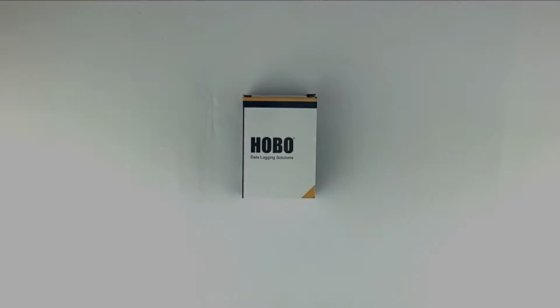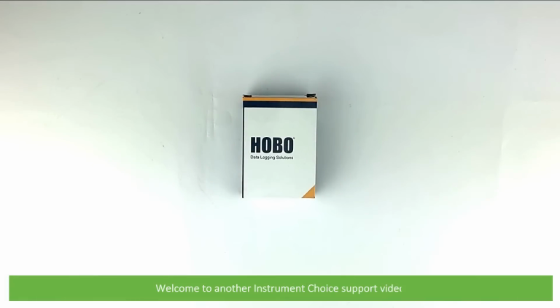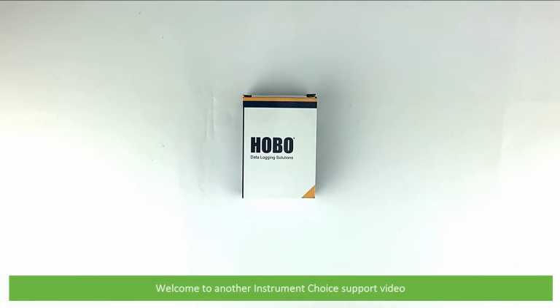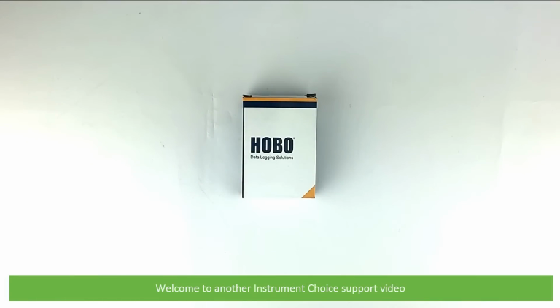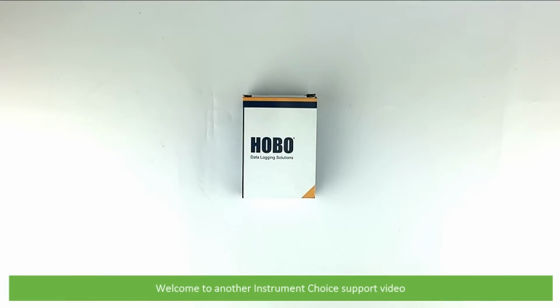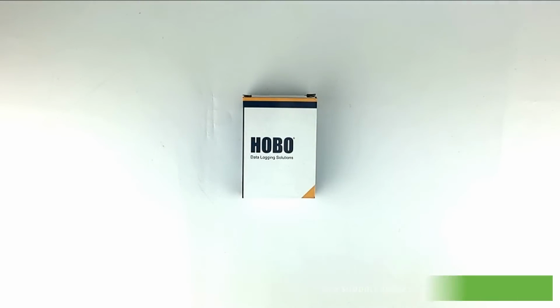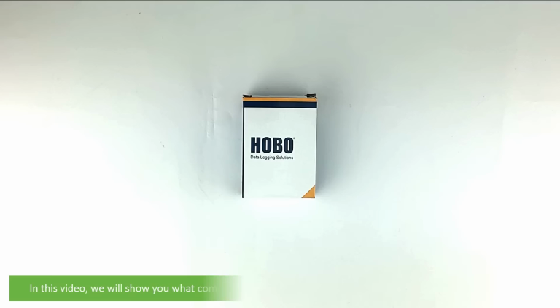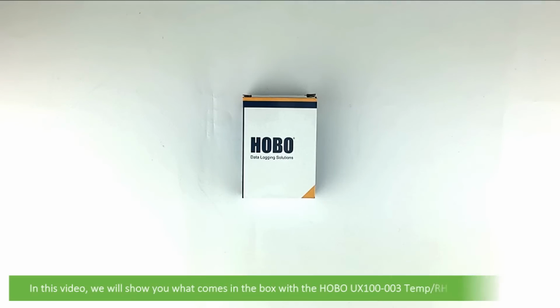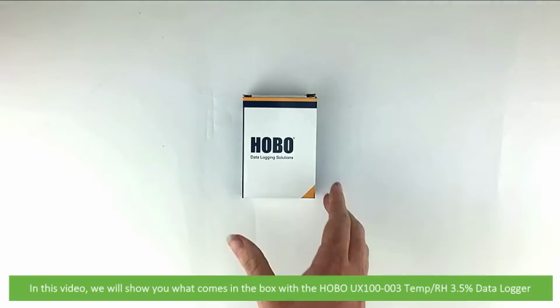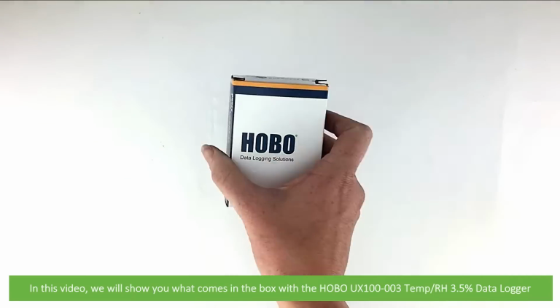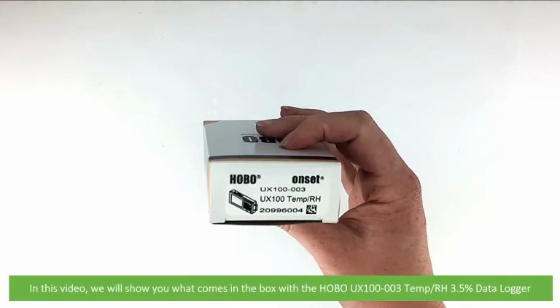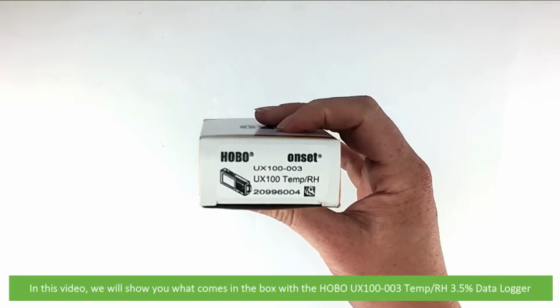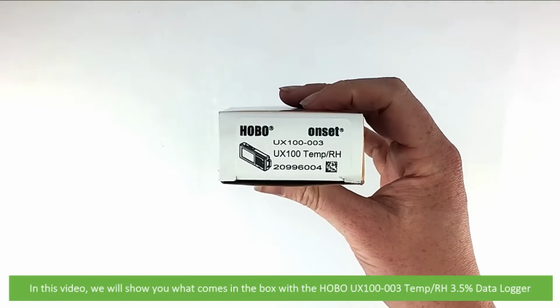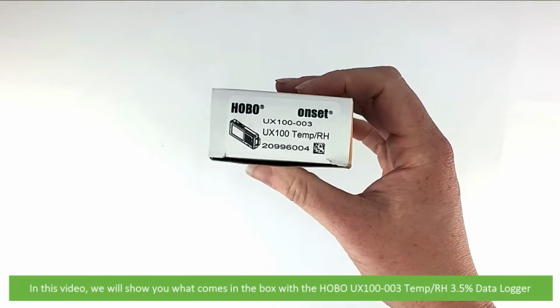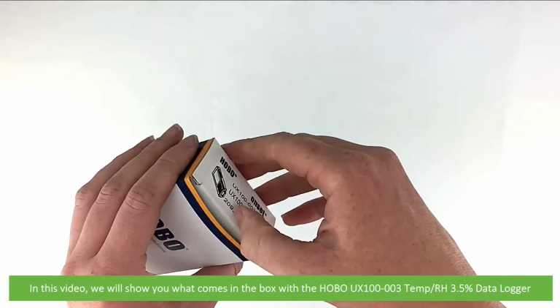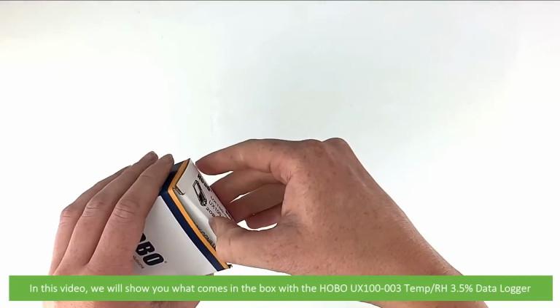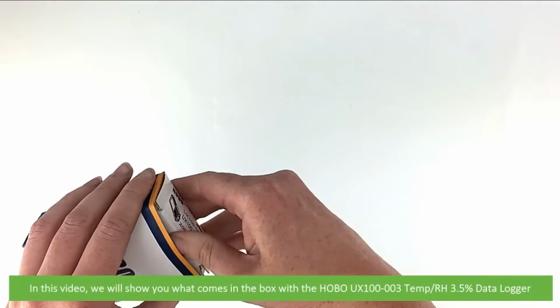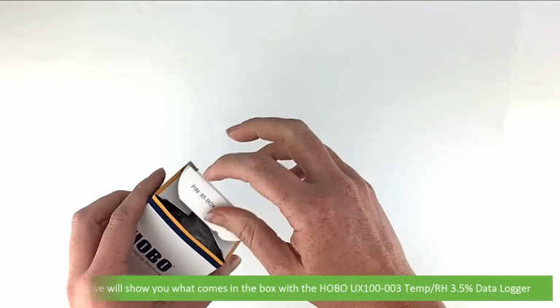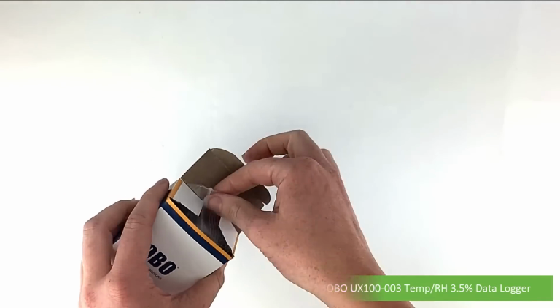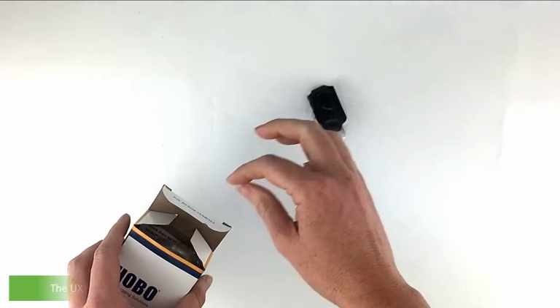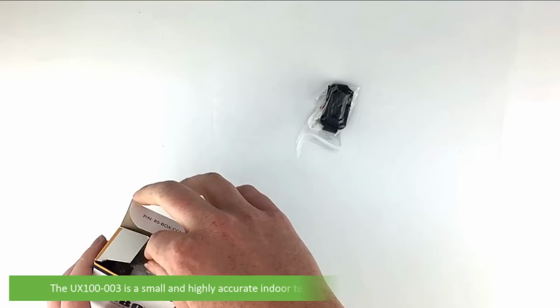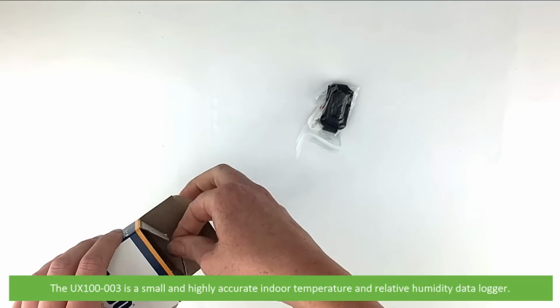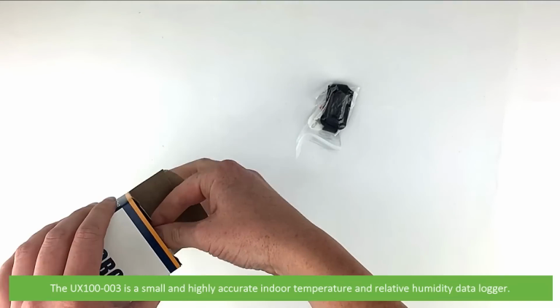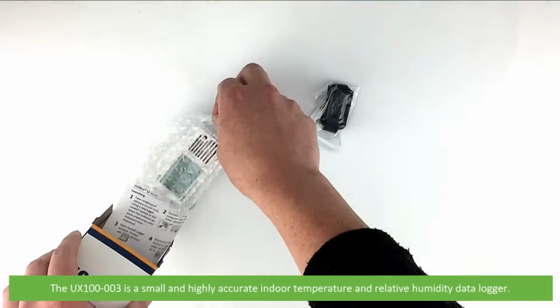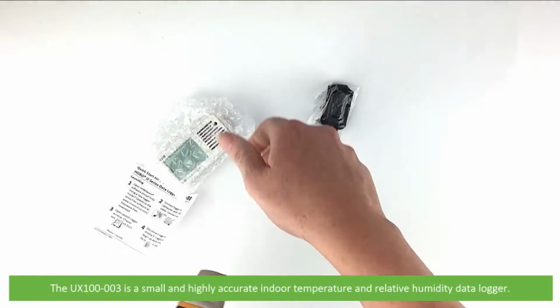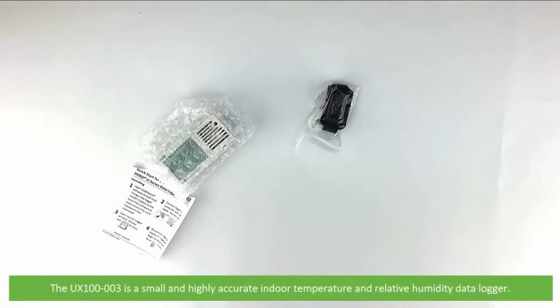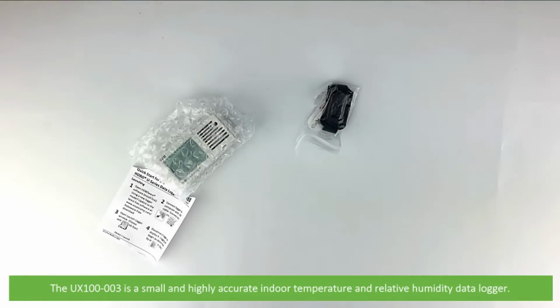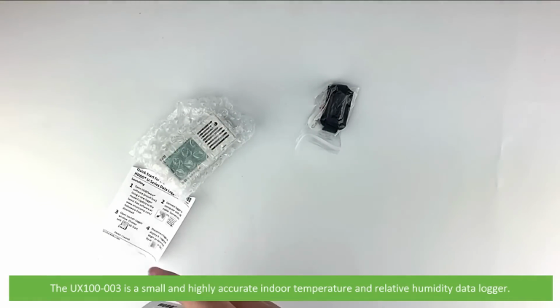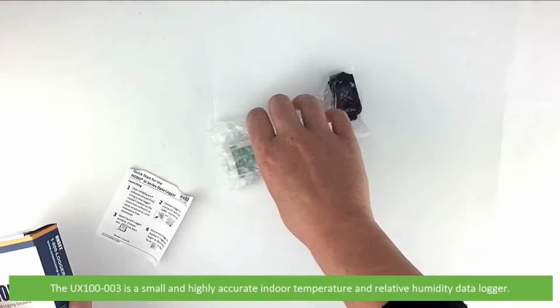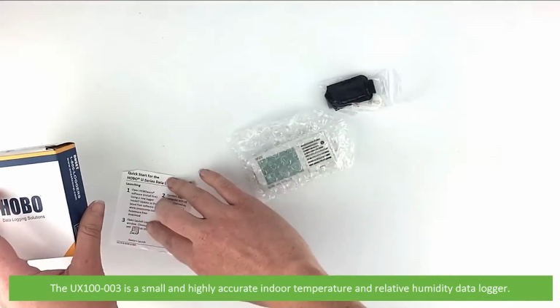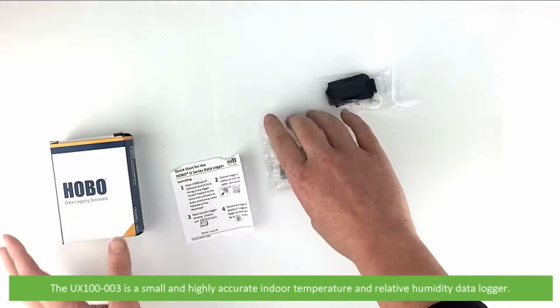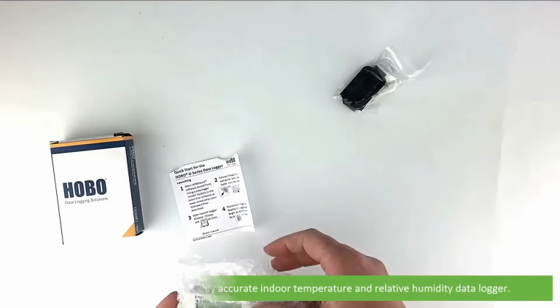Hi and welcome to another Instrument Choice support video. In this video we'll show you what comes in the box with the Hobo UX100-003 Temperature and Relative Humidity Data Logger. The UX100-003 is a small and highly accurate indoor temperature and relative humidity data logger.